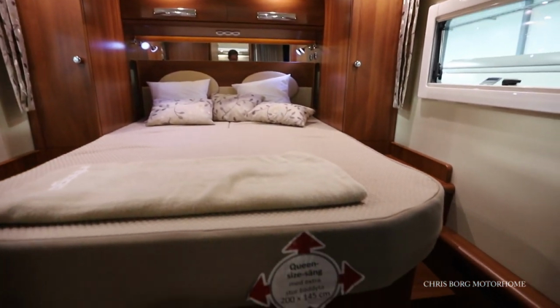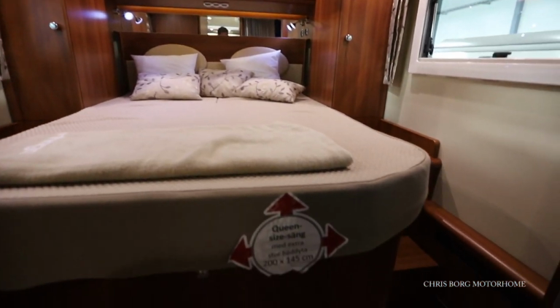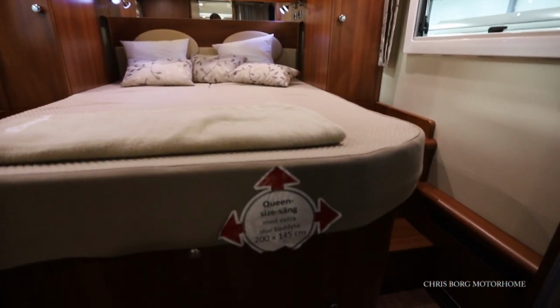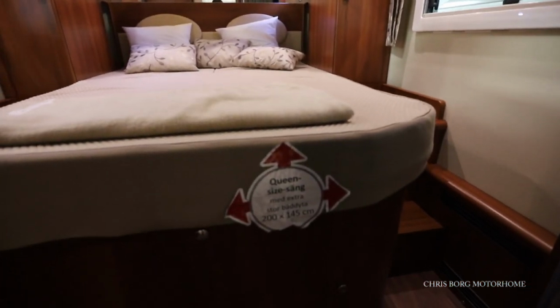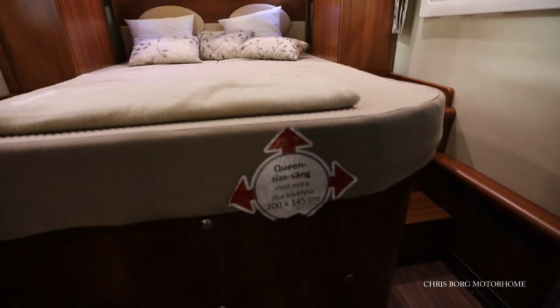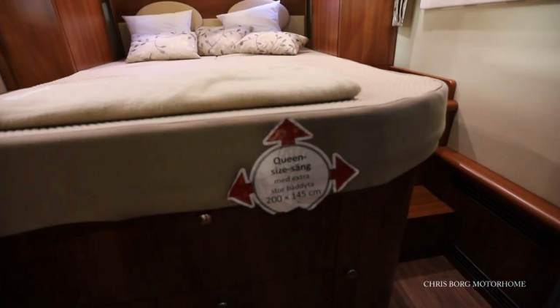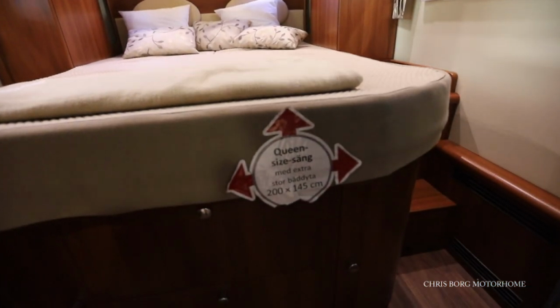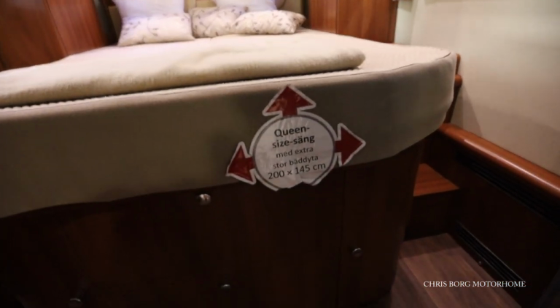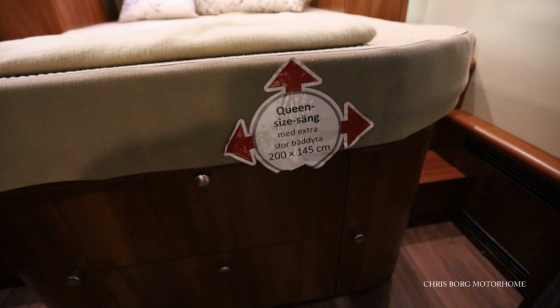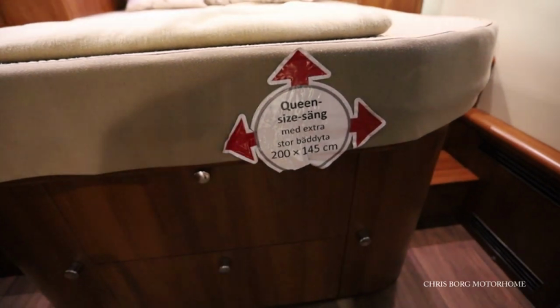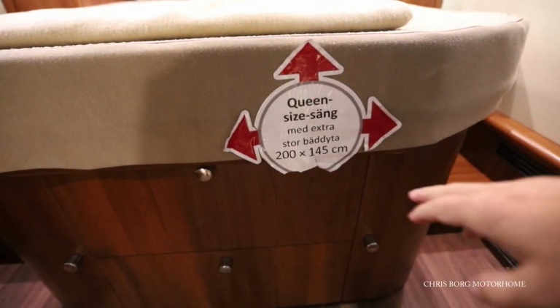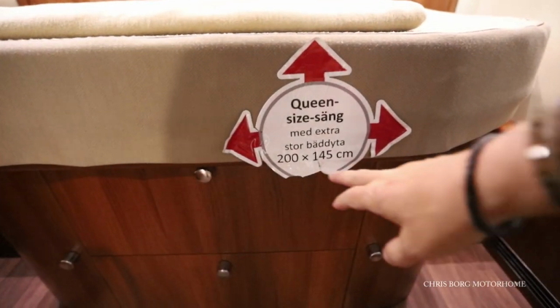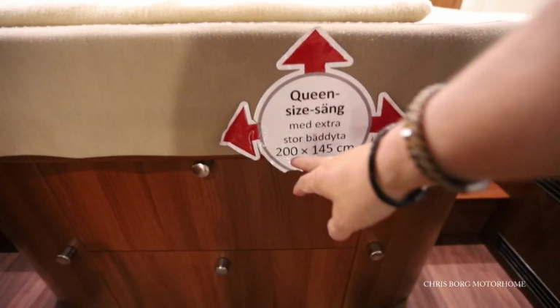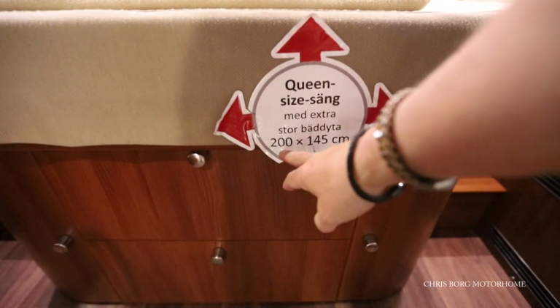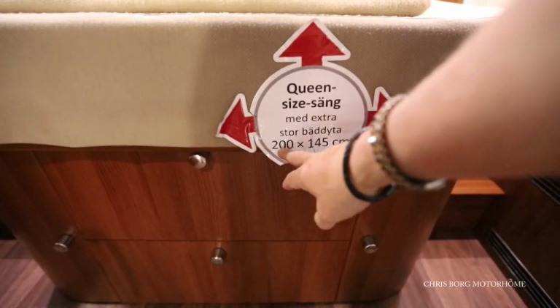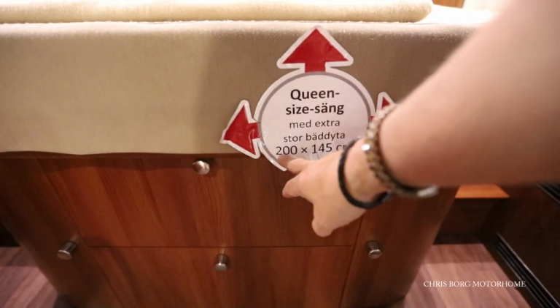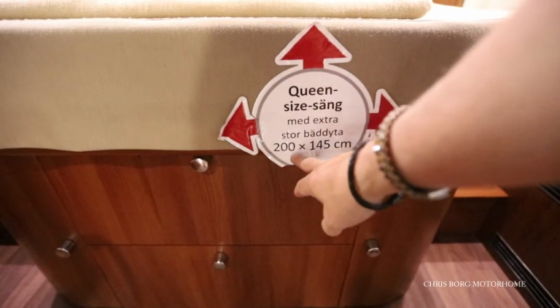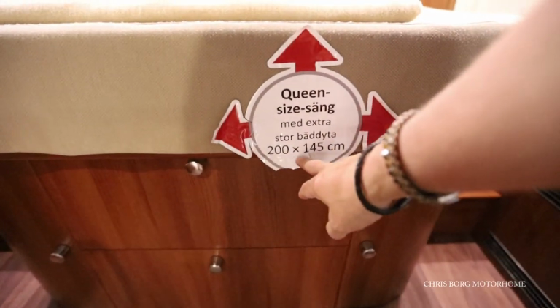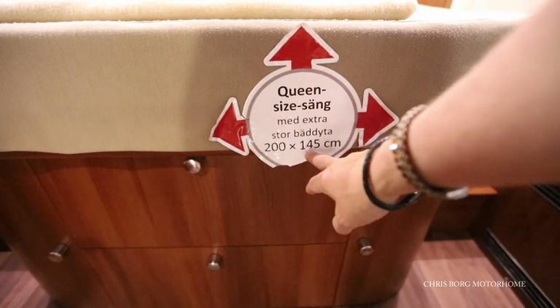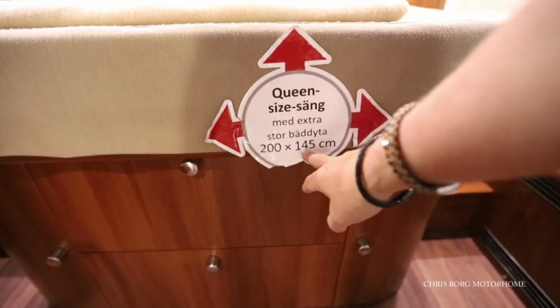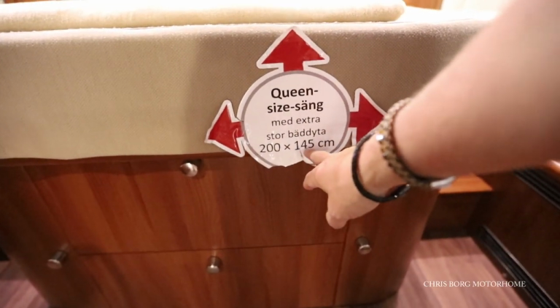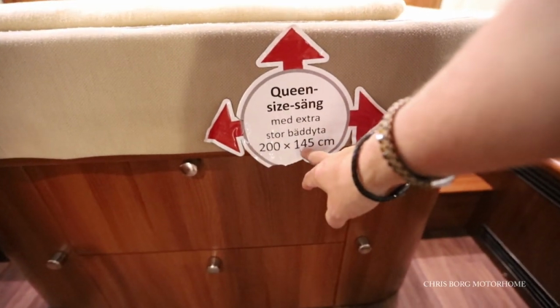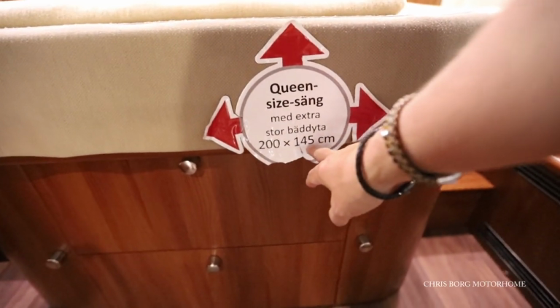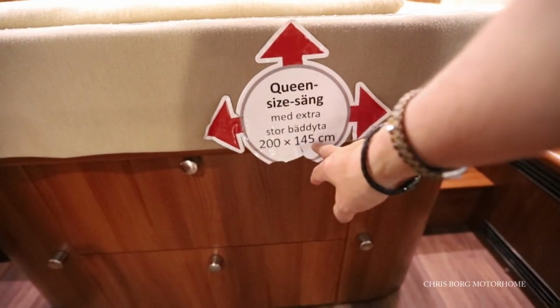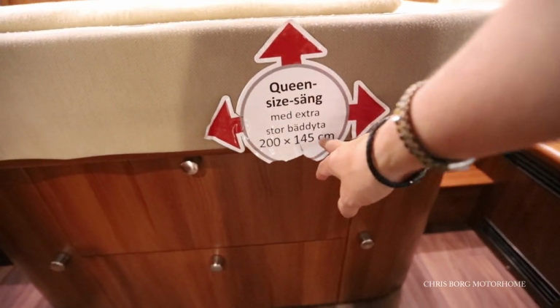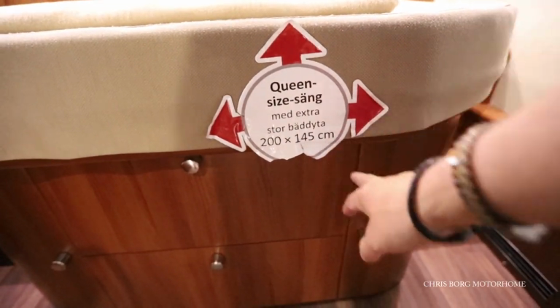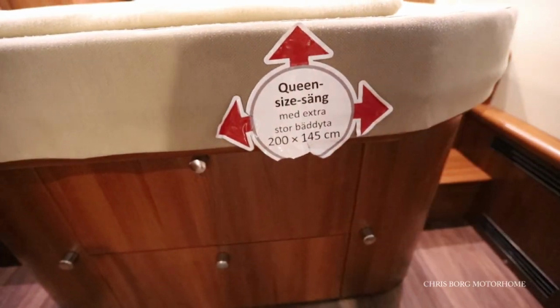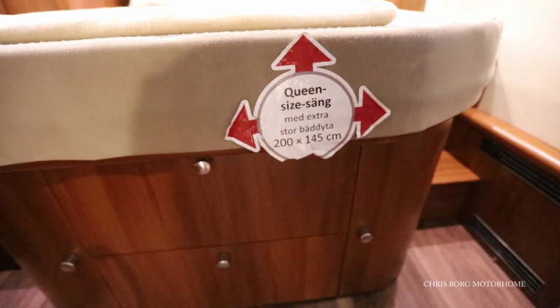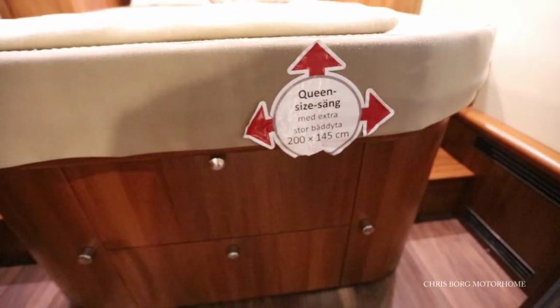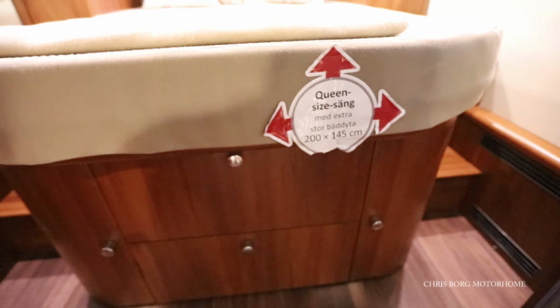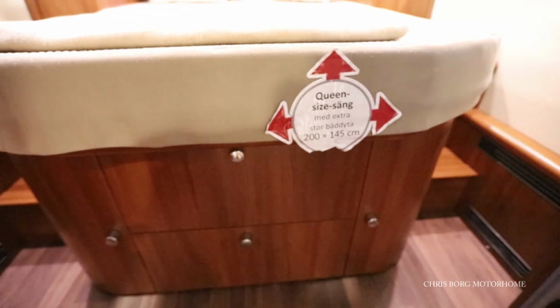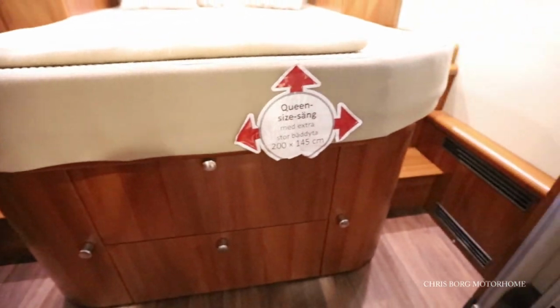The queen size bed here is two hundred centimeters by one hundred and forty-five centimeters in width.